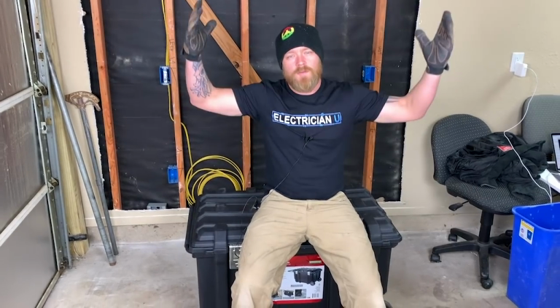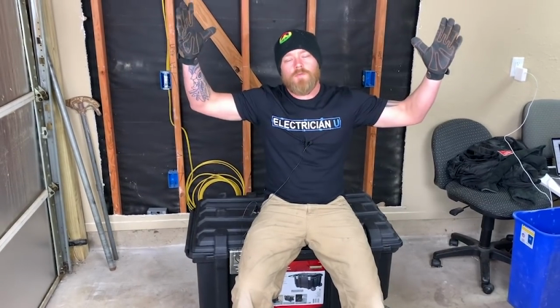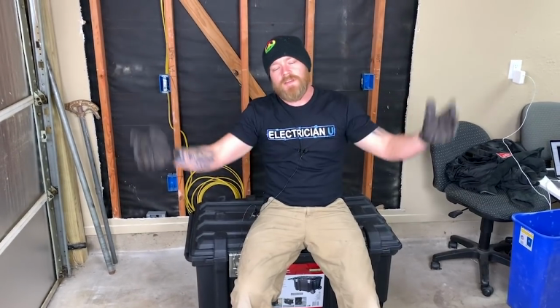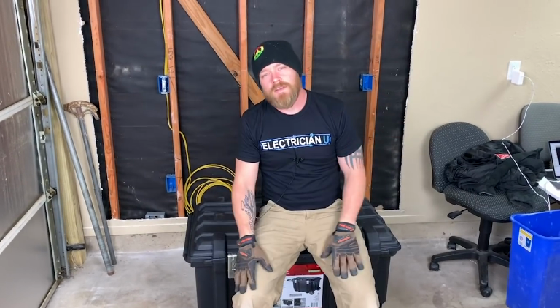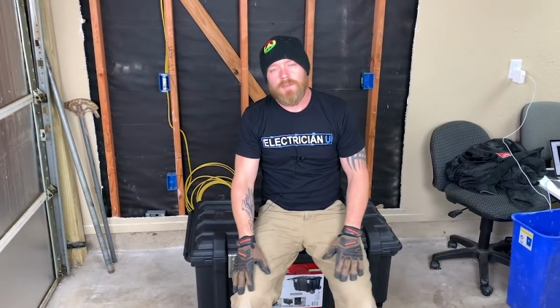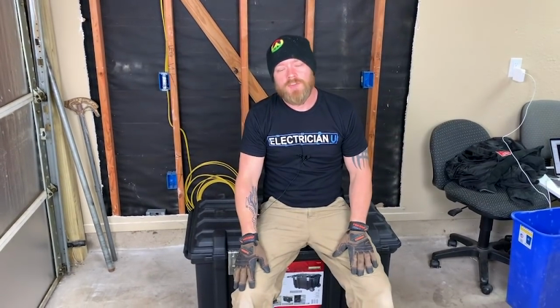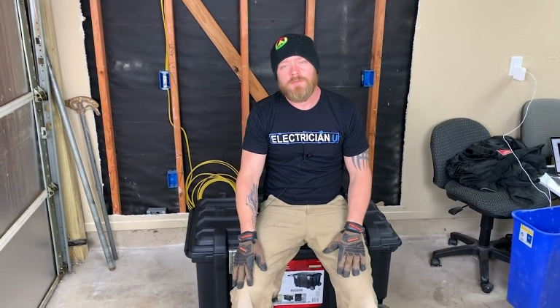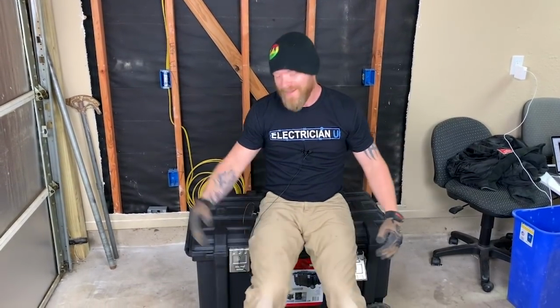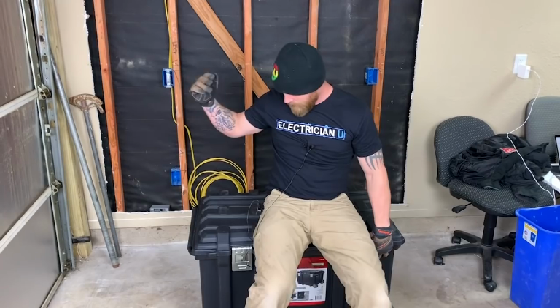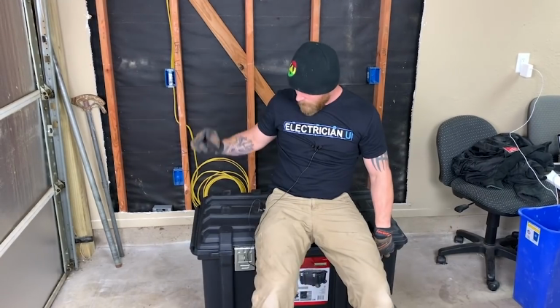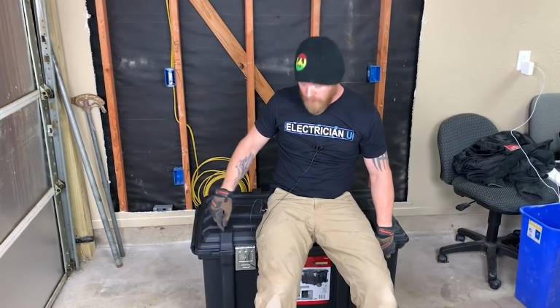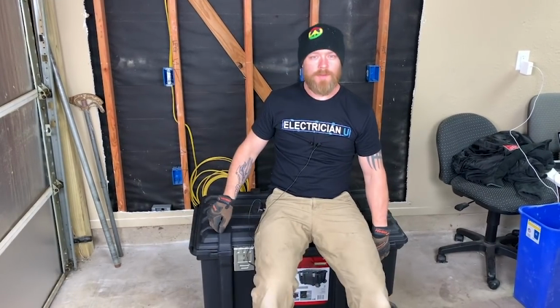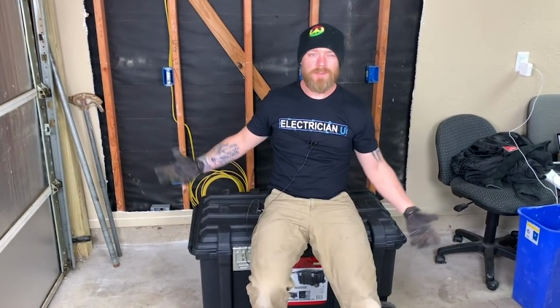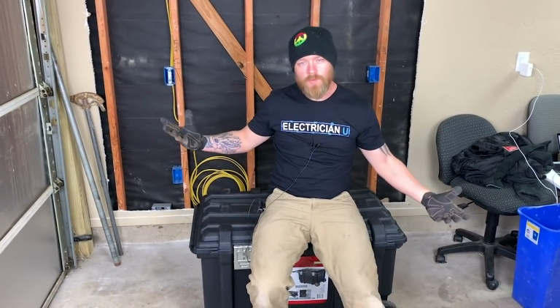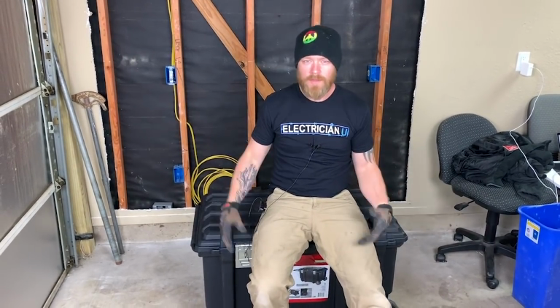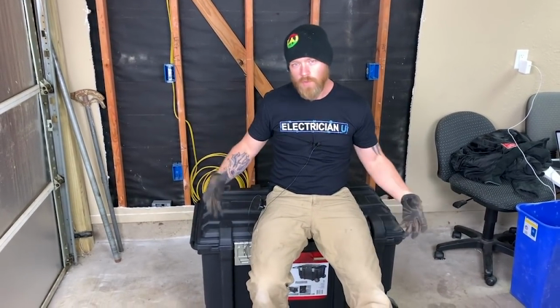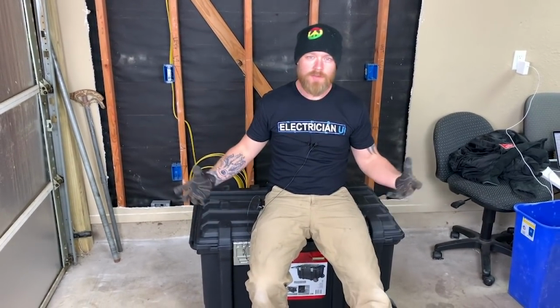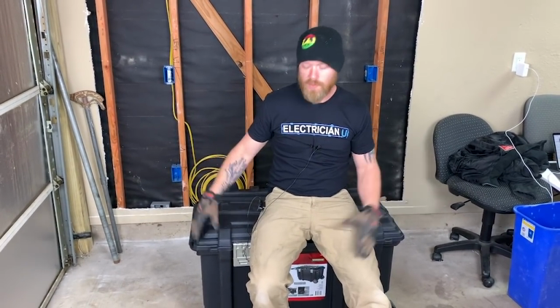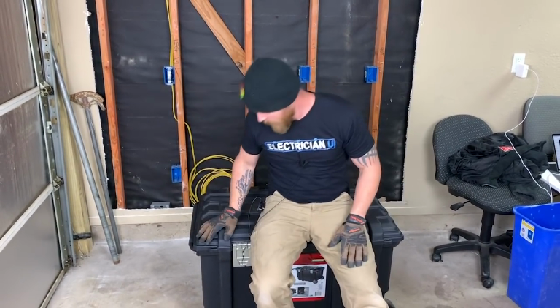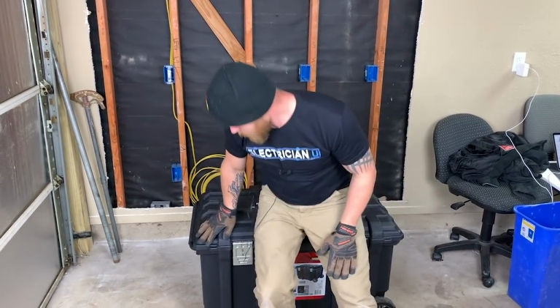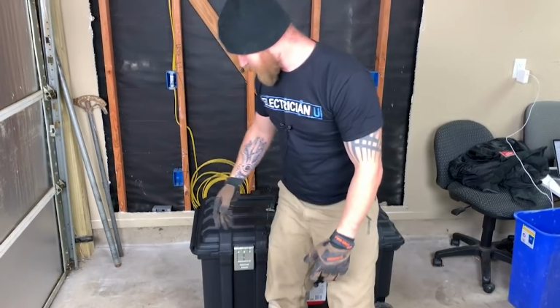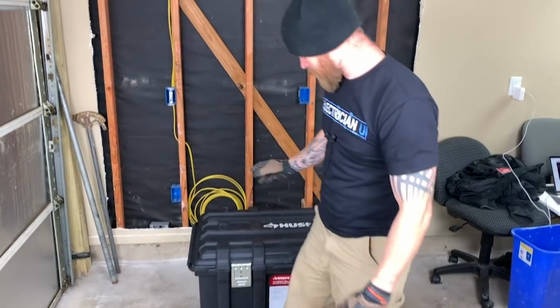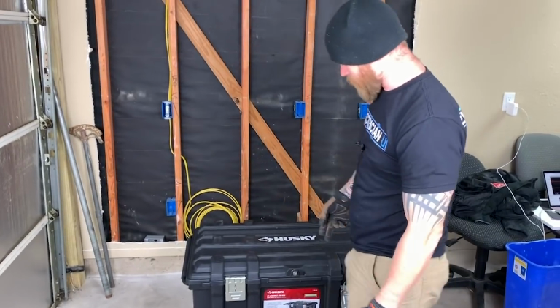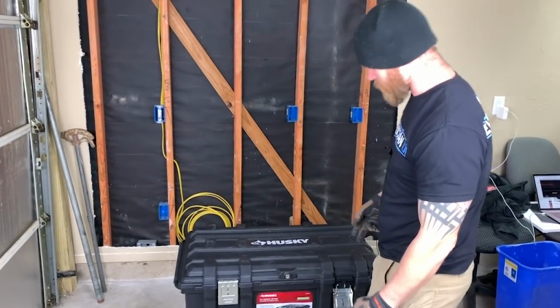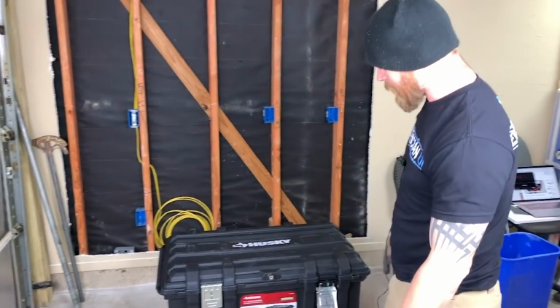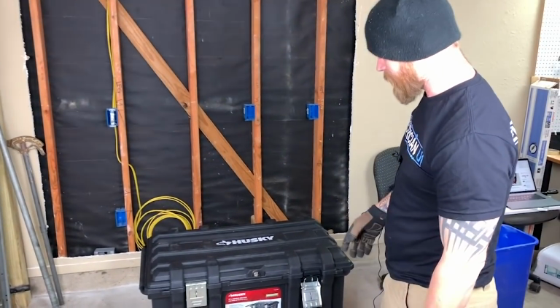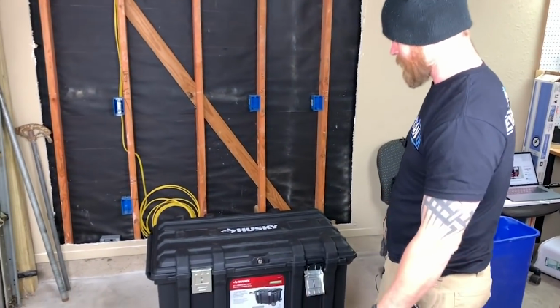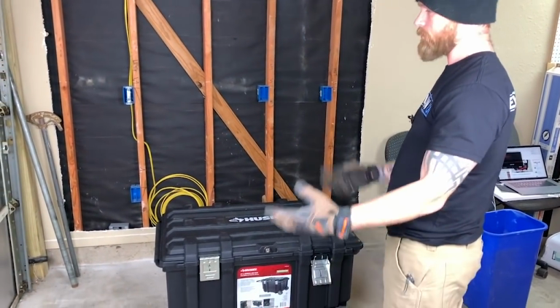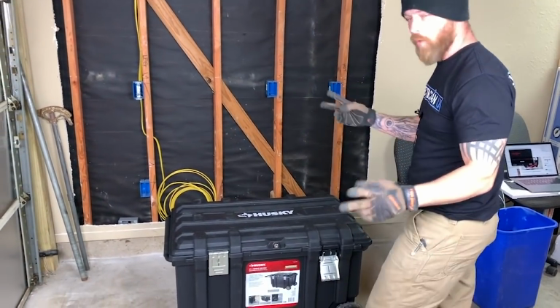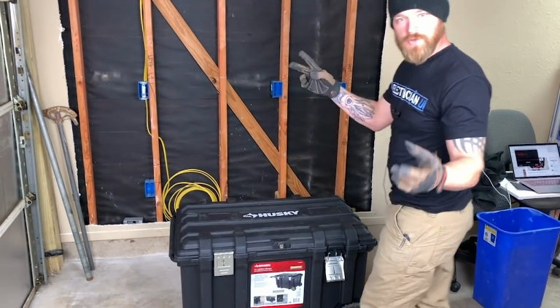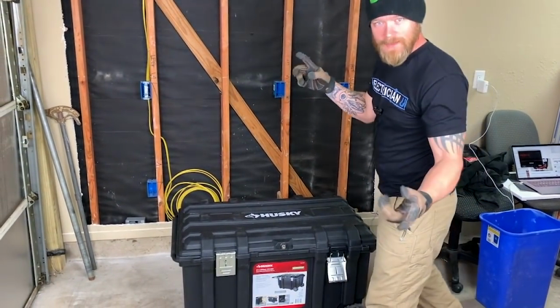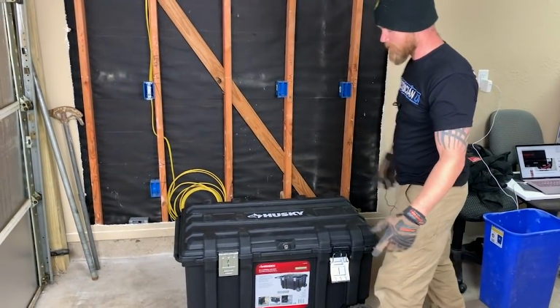What's going on, everyone? This is Dustin Stelzer with Electrician U, and today I have another tool to talk about — not really a tool, more of like a storage solution. This is a 37-inch job box from Husky. It's a portable job box, so to speak.